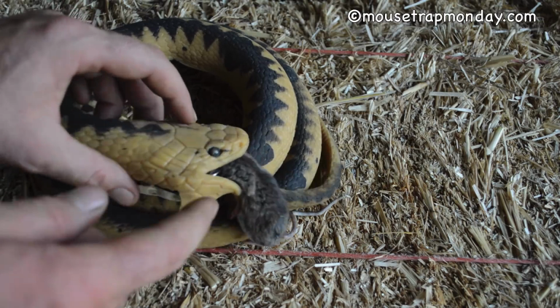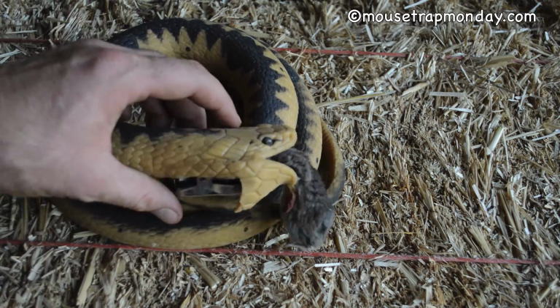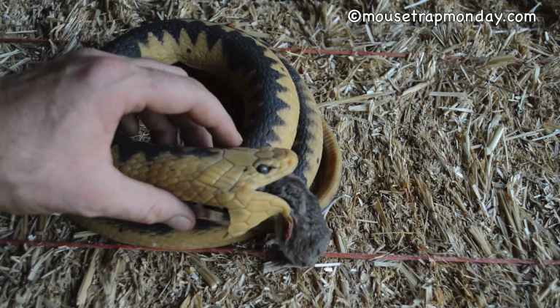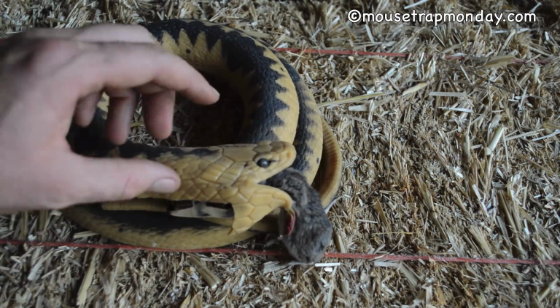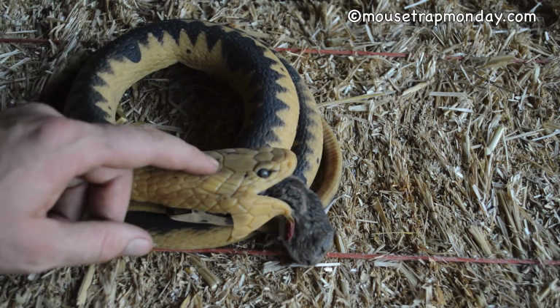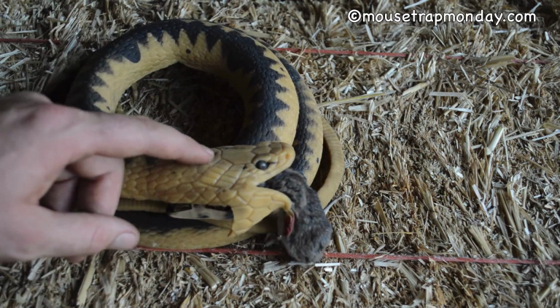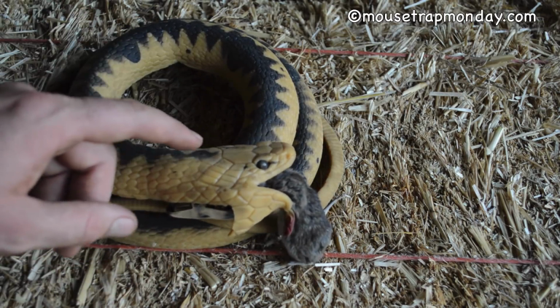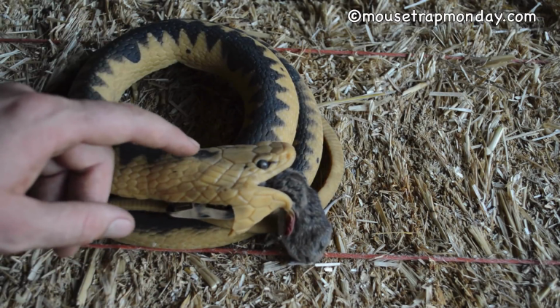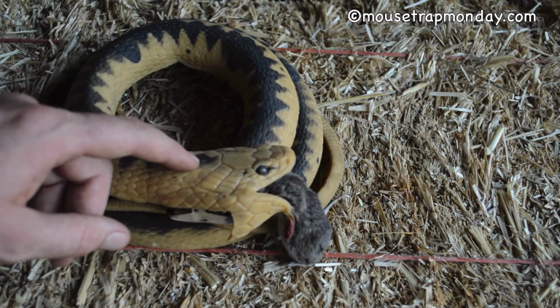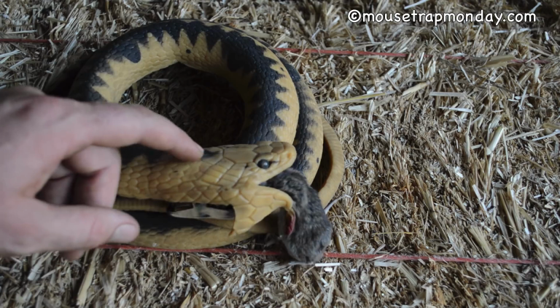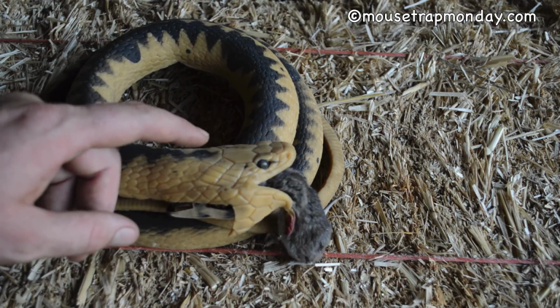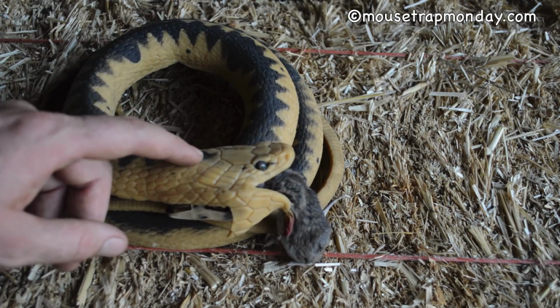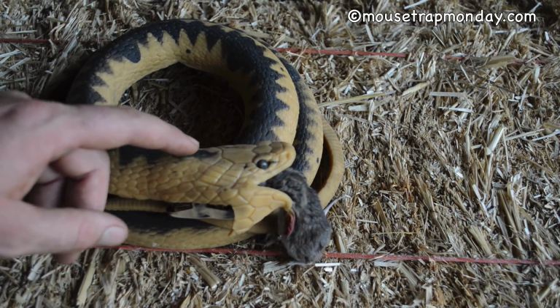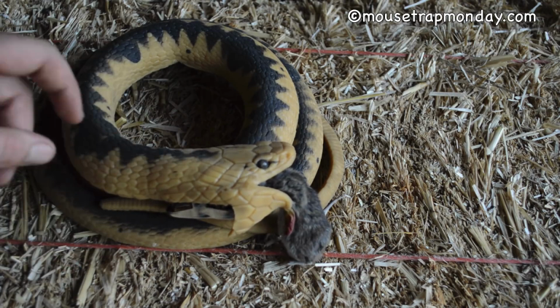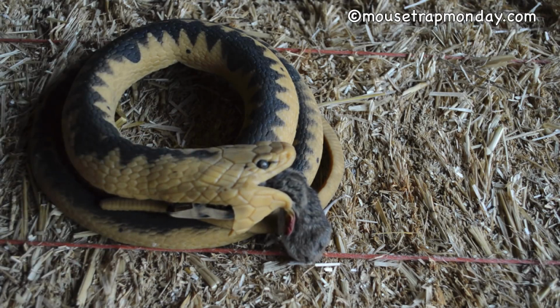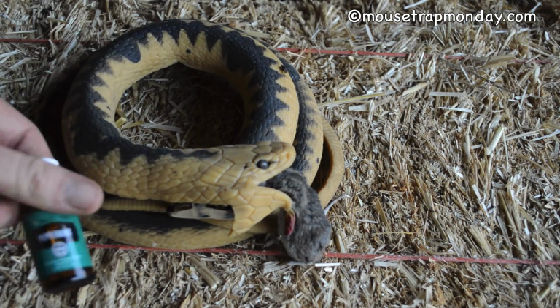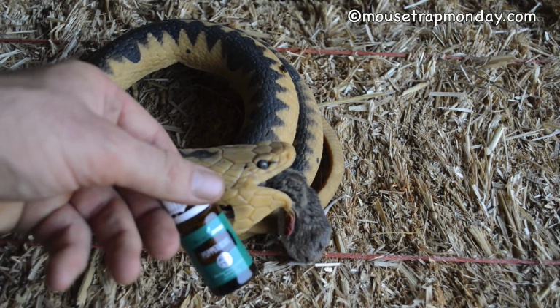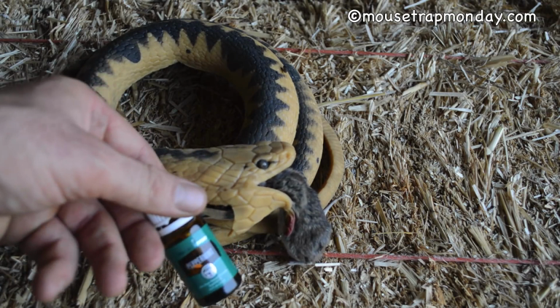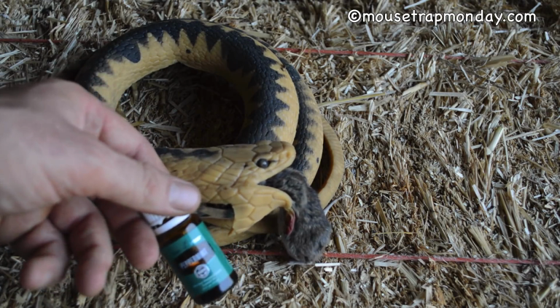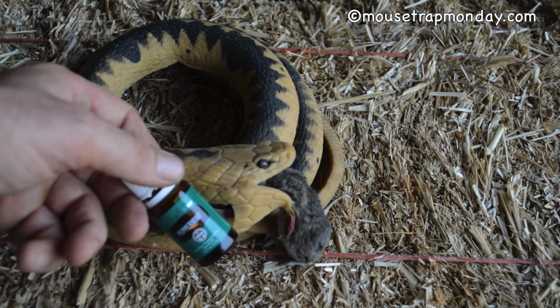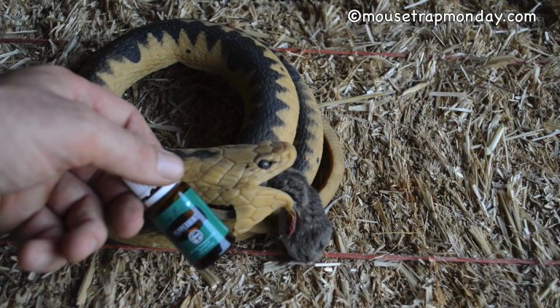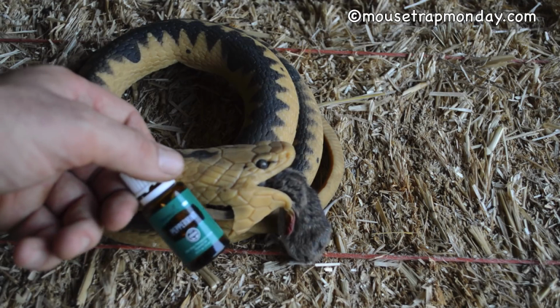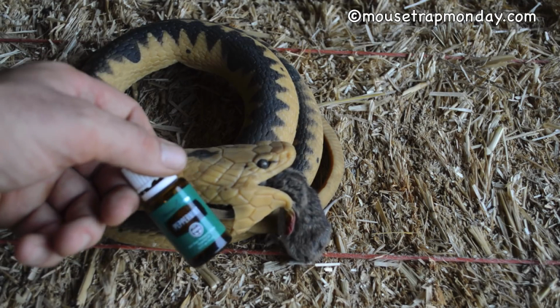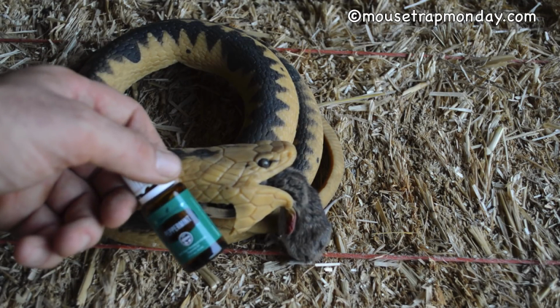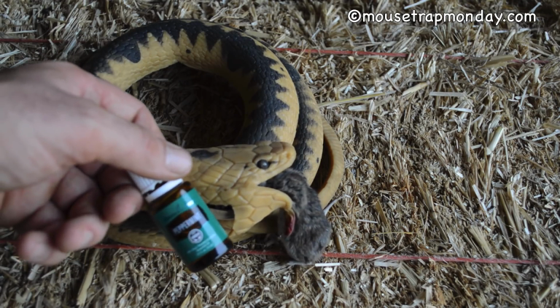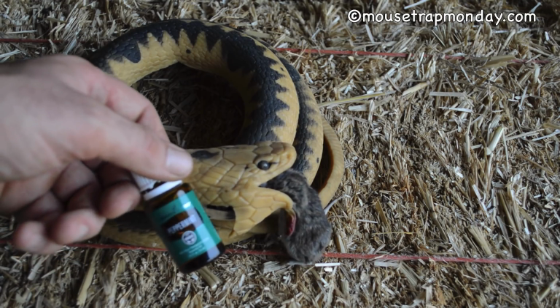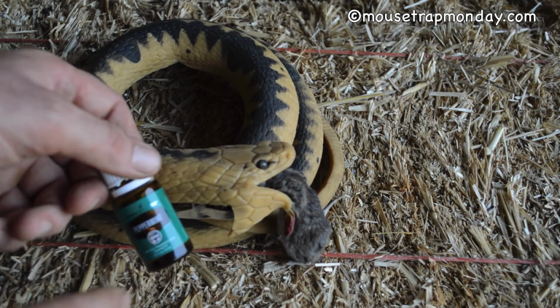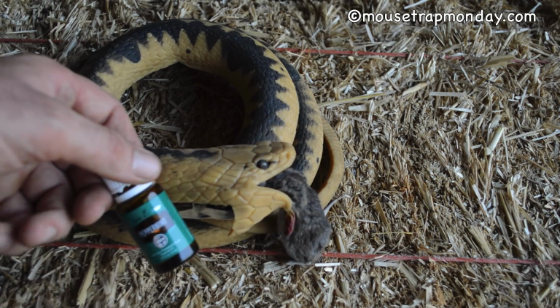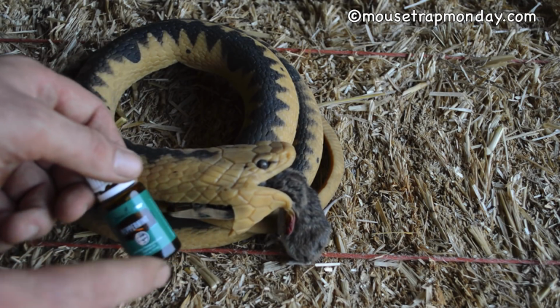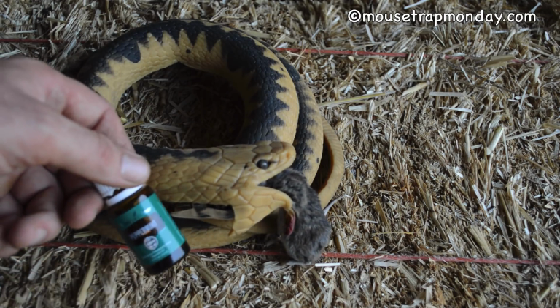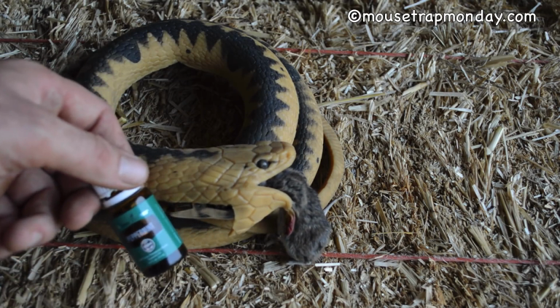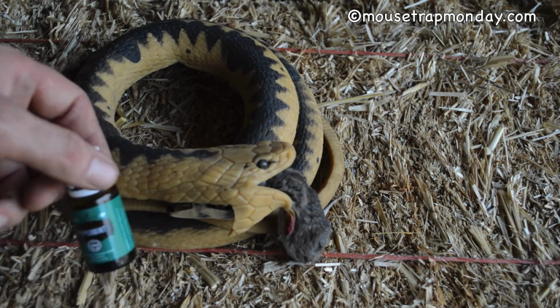It's really gross but the botflies are back, and I'm going to do a special video on removing this. We're going to try it with essential oils because I saw a trick on removing ticks with essential oils — peppermint. So we're going to try it on botflies, but that's a different video.